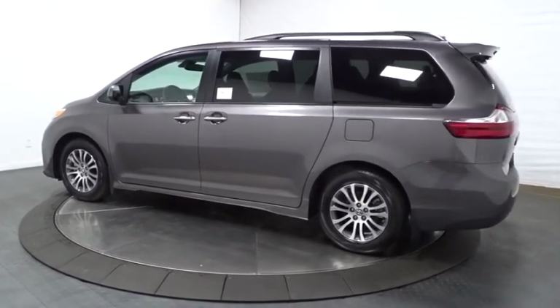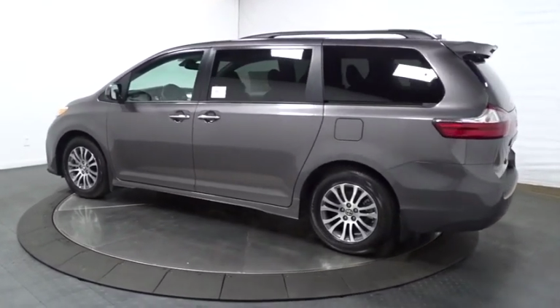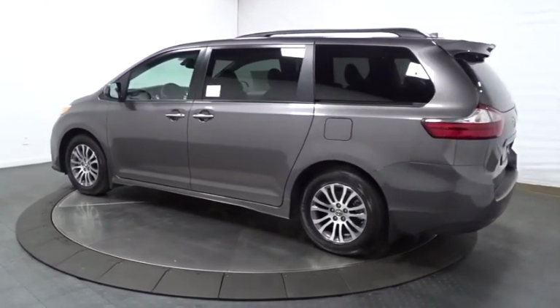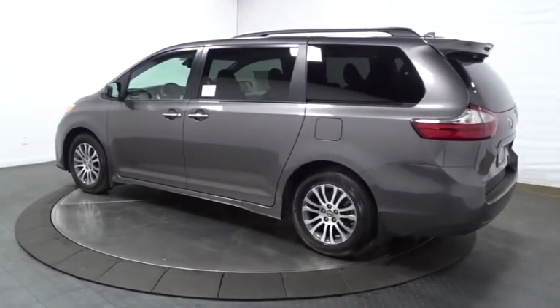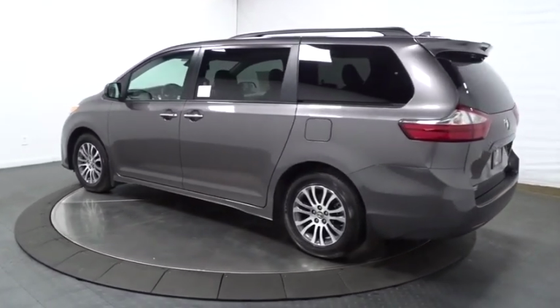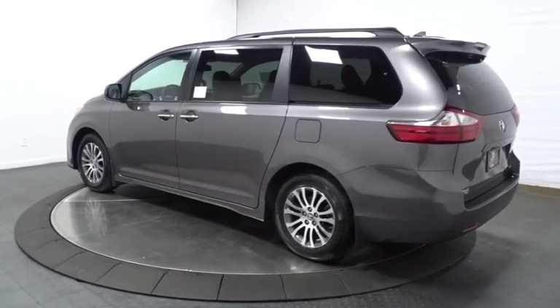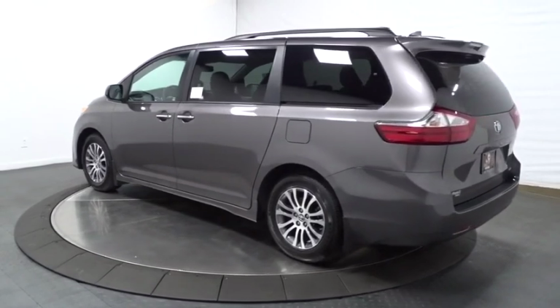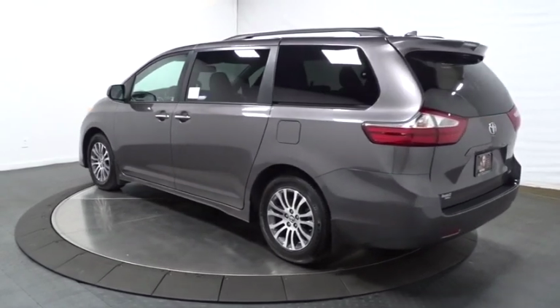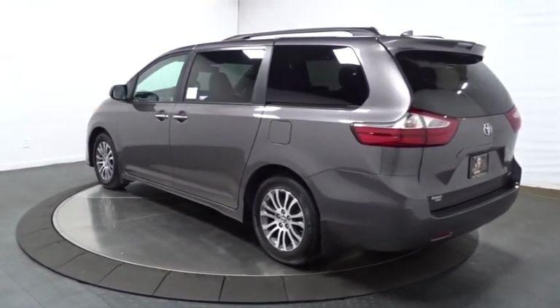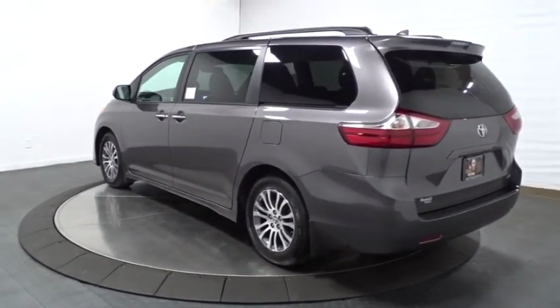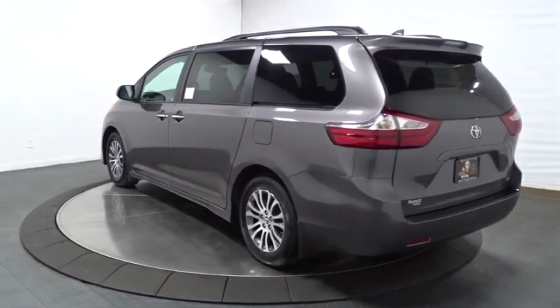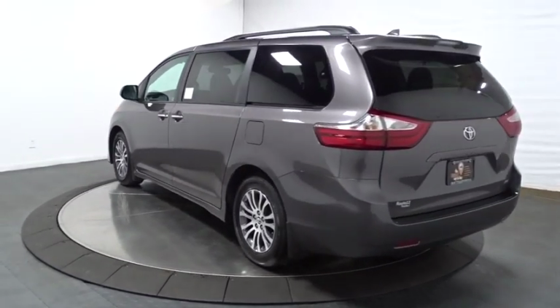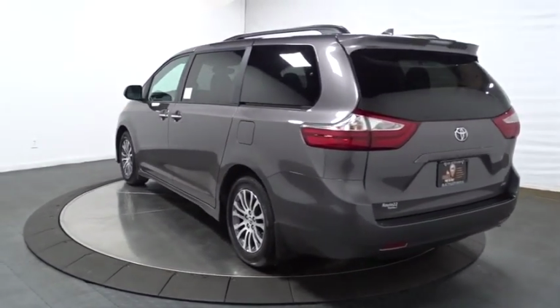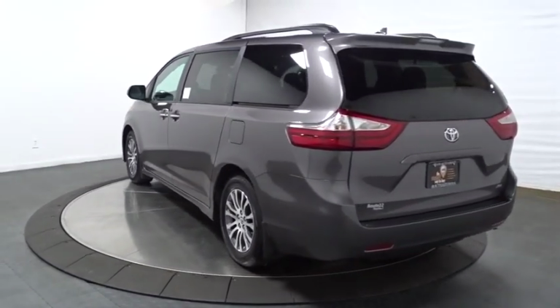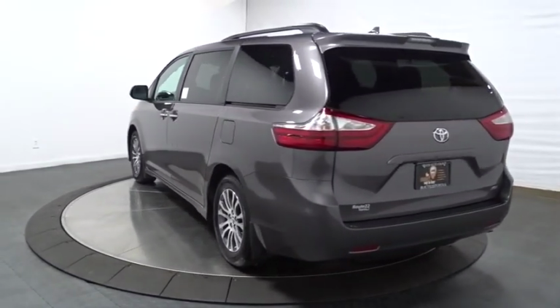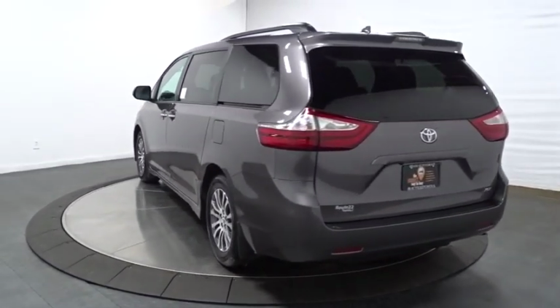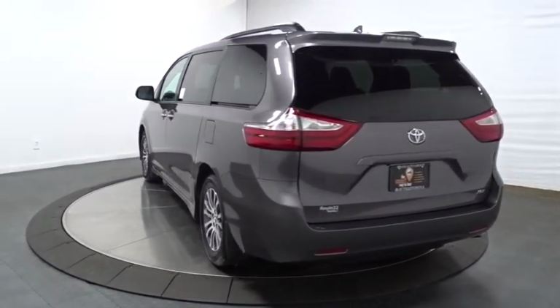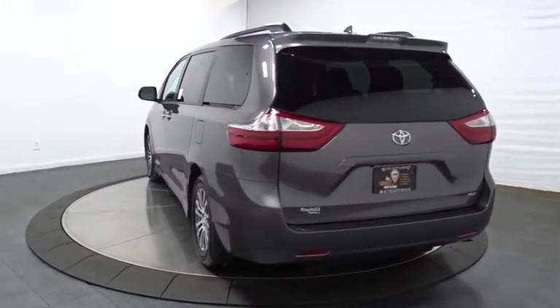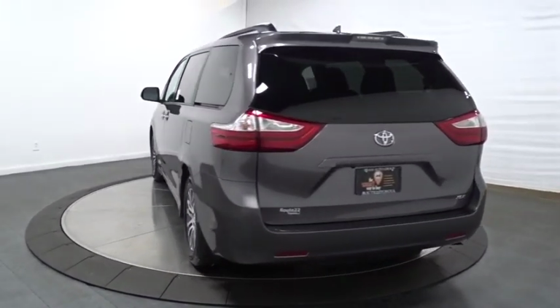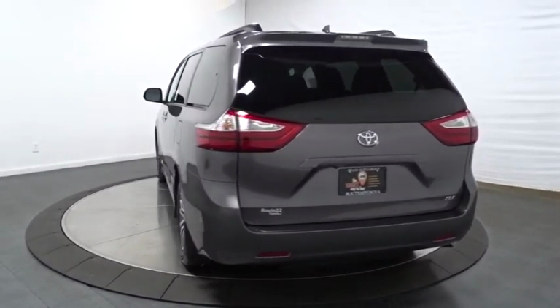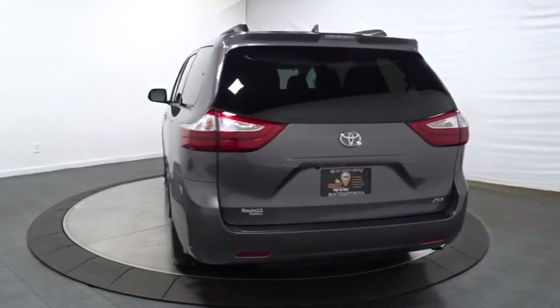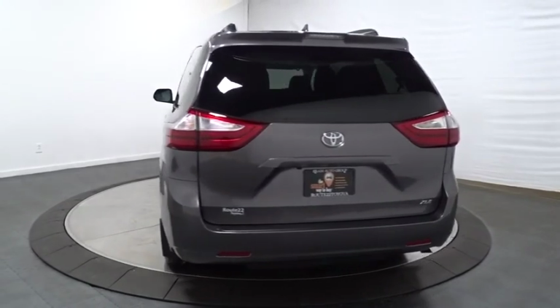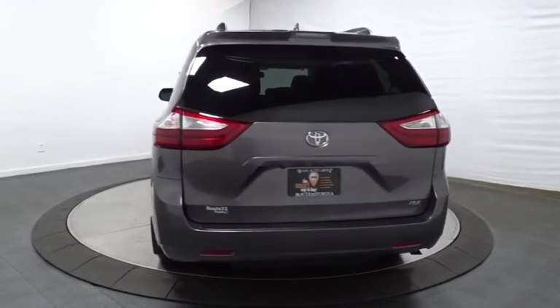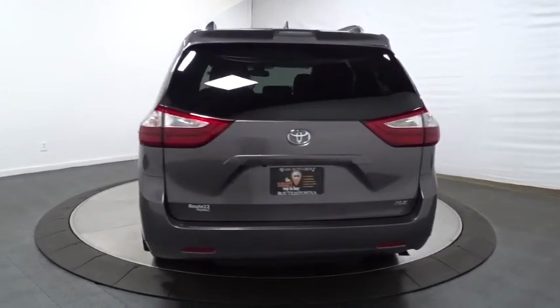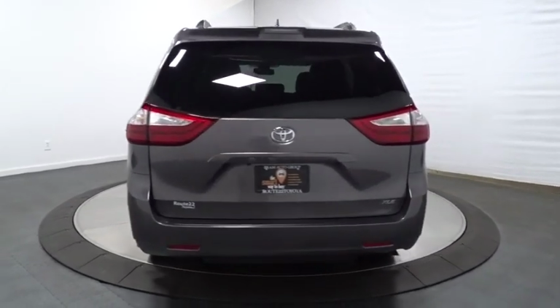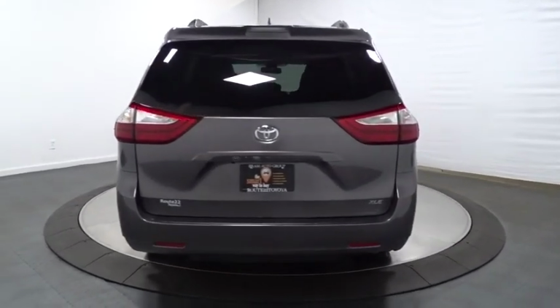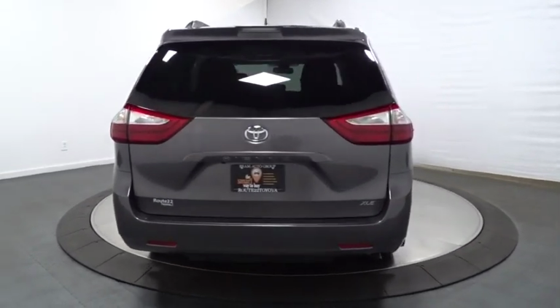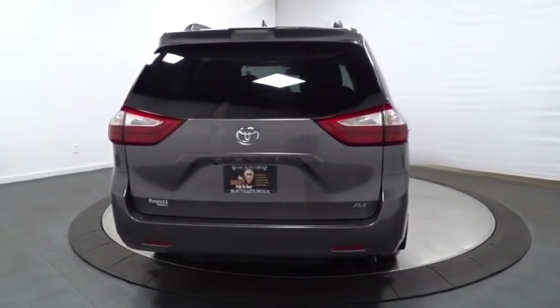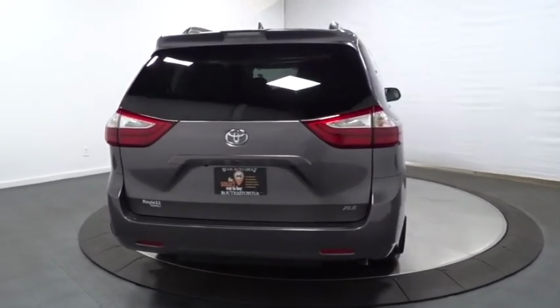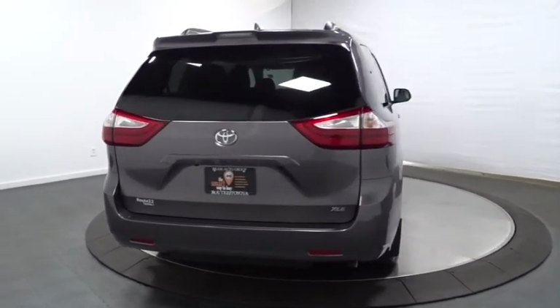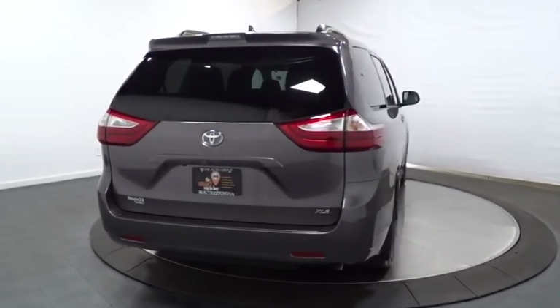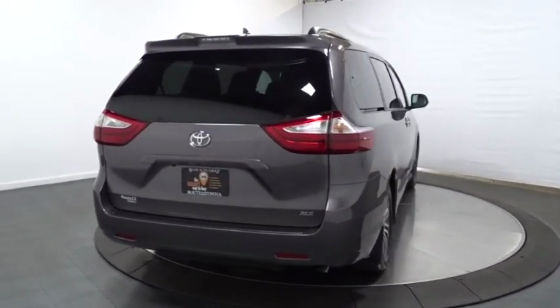Add a refined and fuel efficient V6 engine, a smooth ride and upscale interior accommodations to the mix, and it's easy to see that Sienna is built with the whole family in mind.